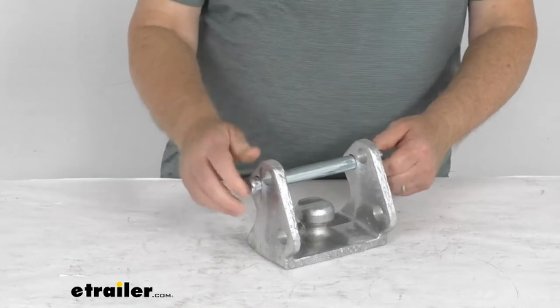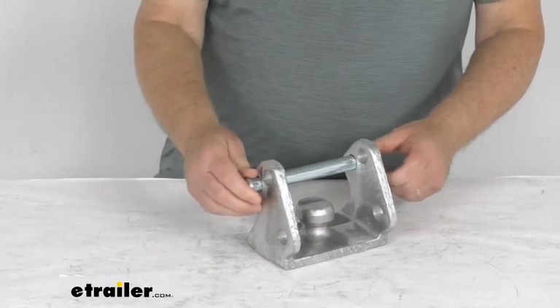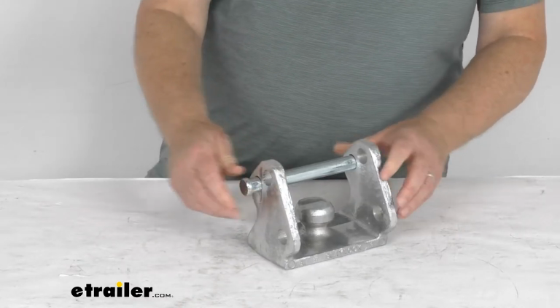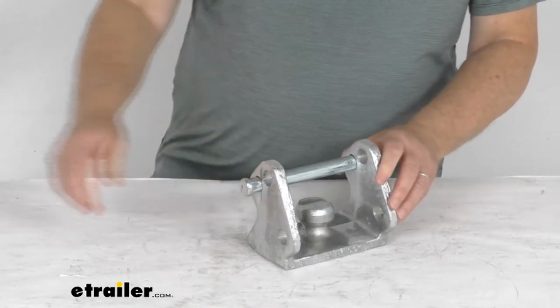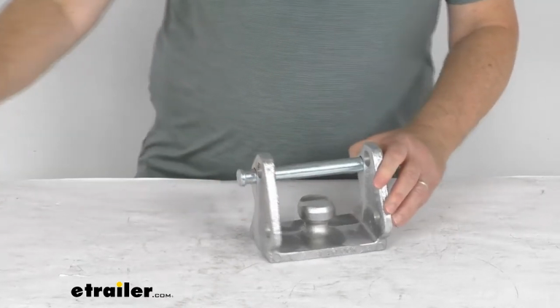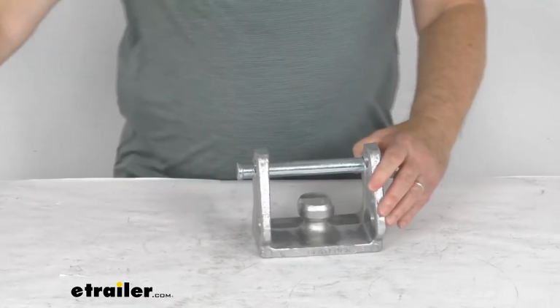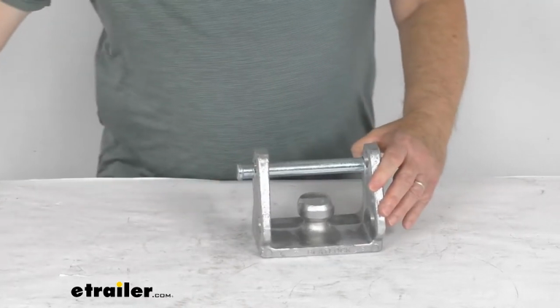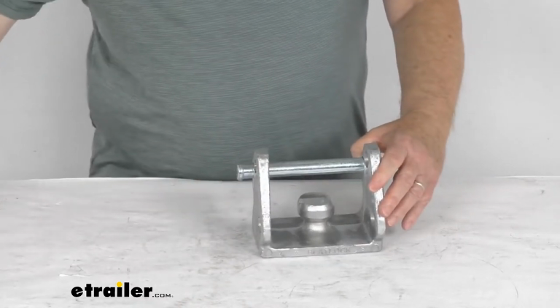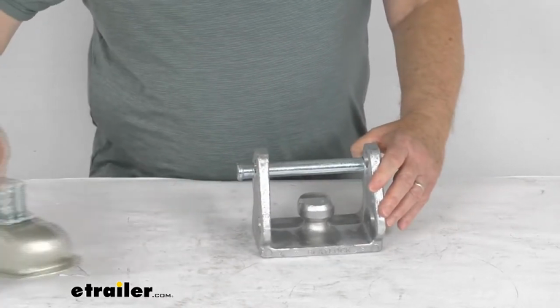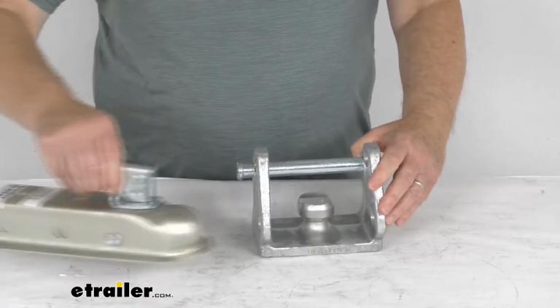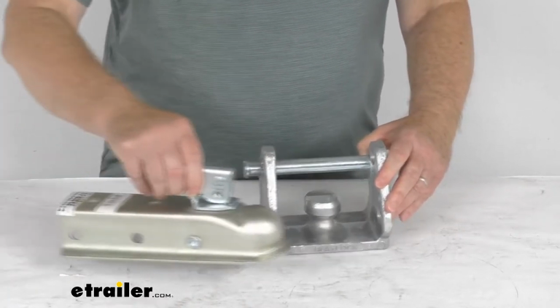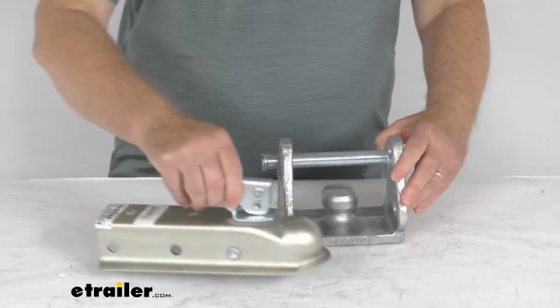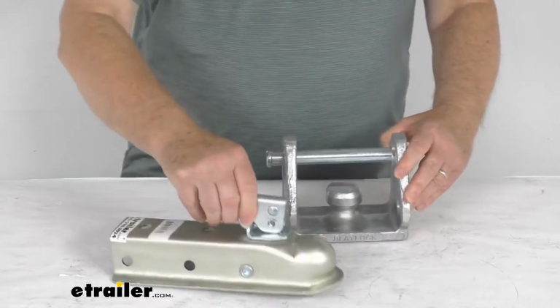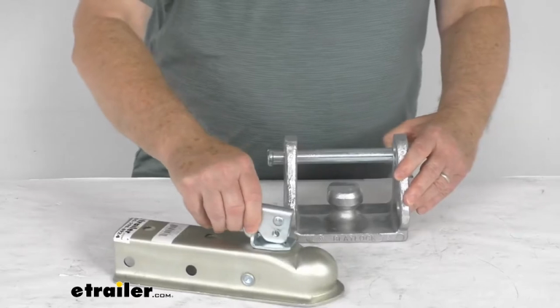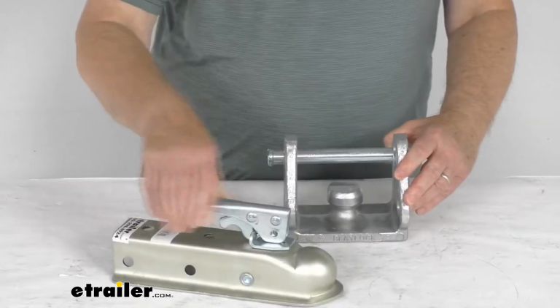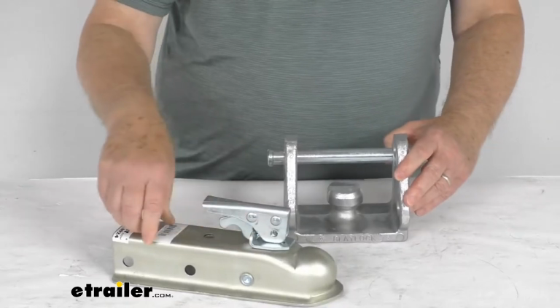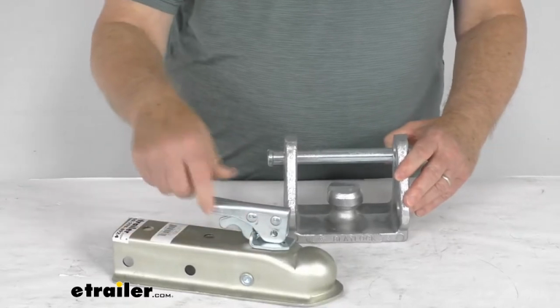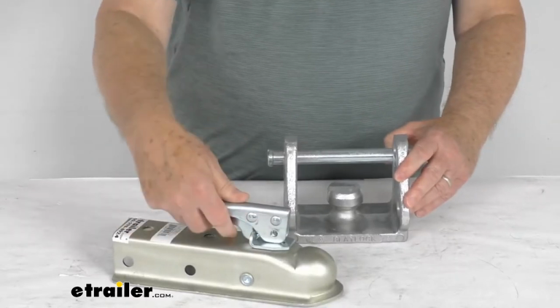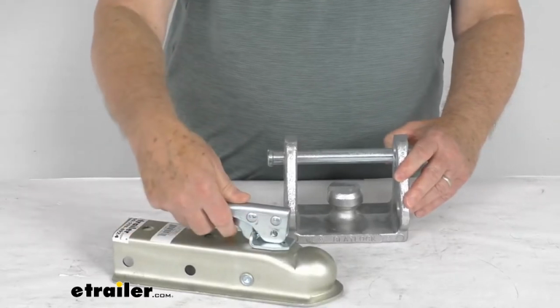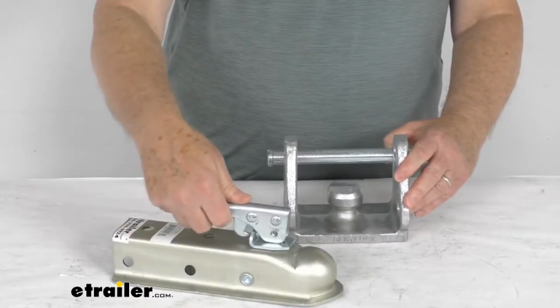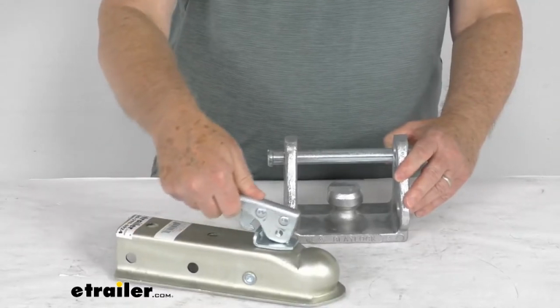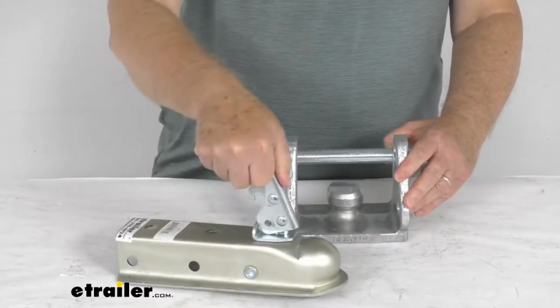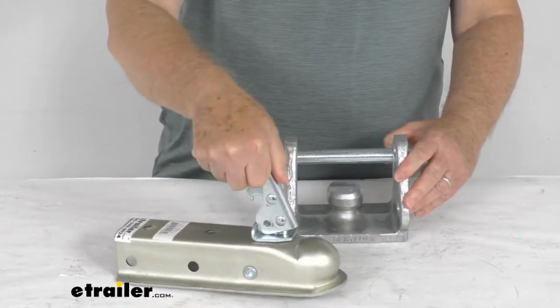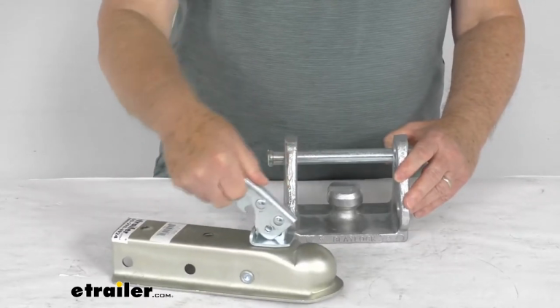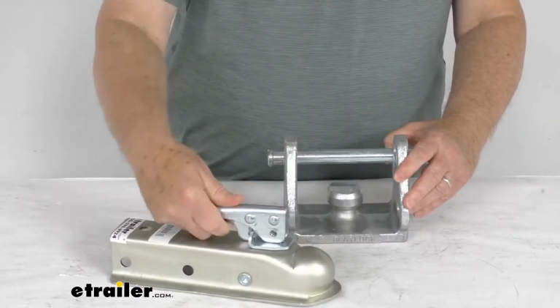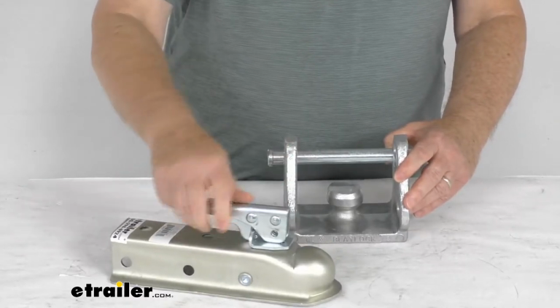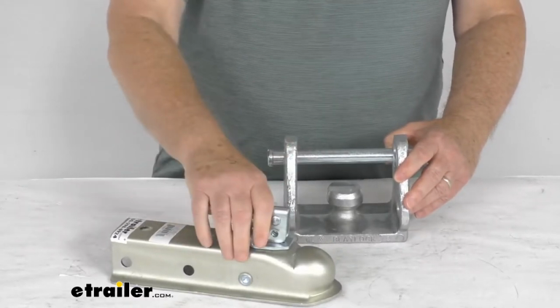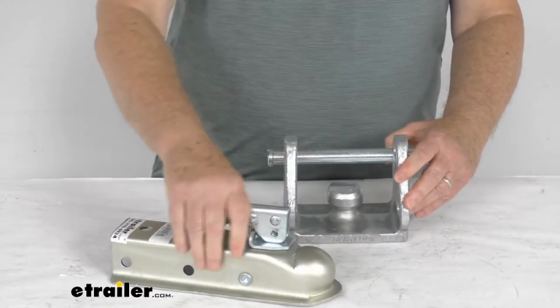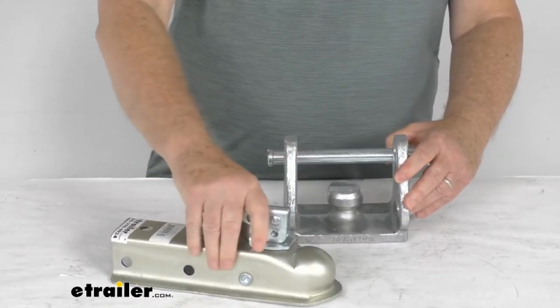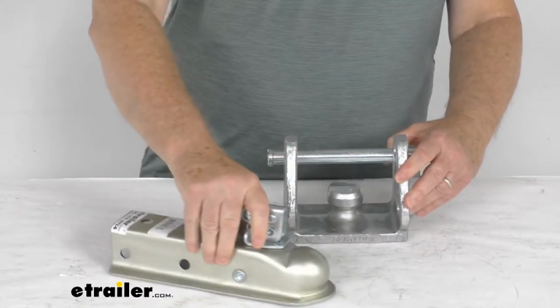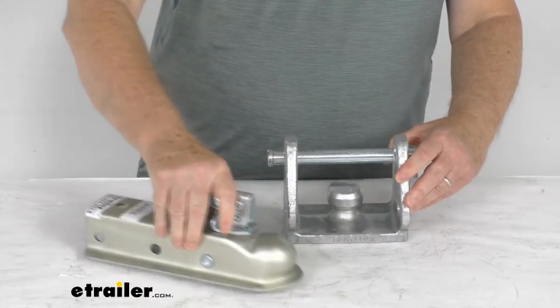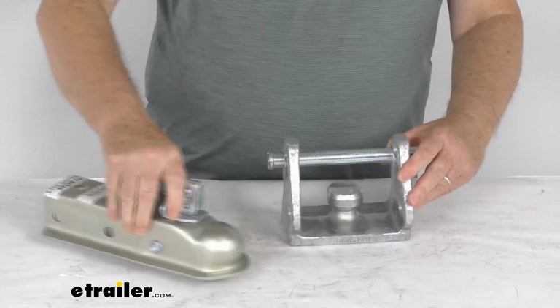I want to demonstrate this. I've pulled one of the trigger style couplers — you can see it has the trigger style that opens the coupler. We're going to demonstrate on that.